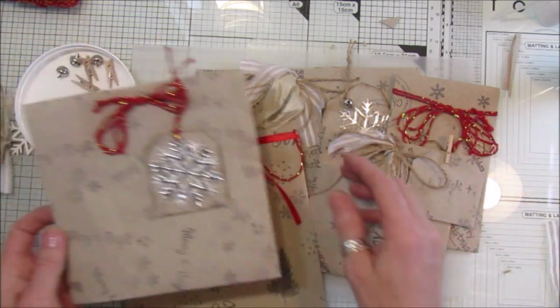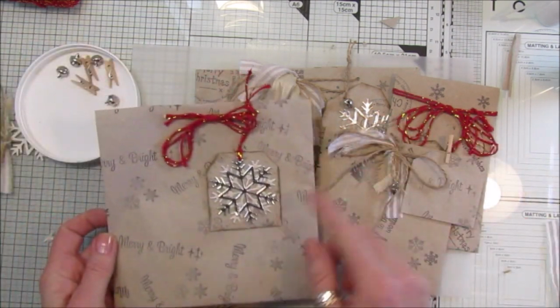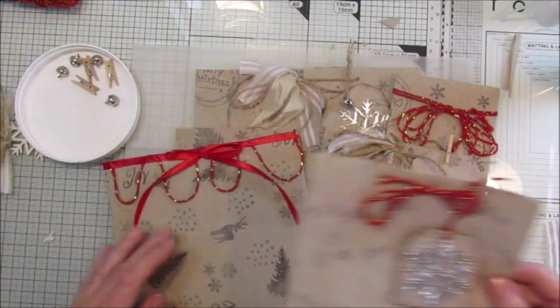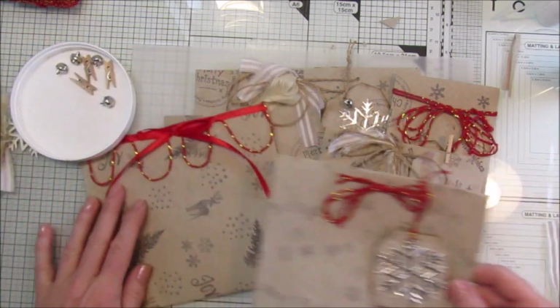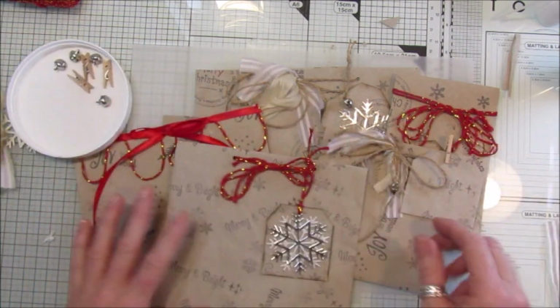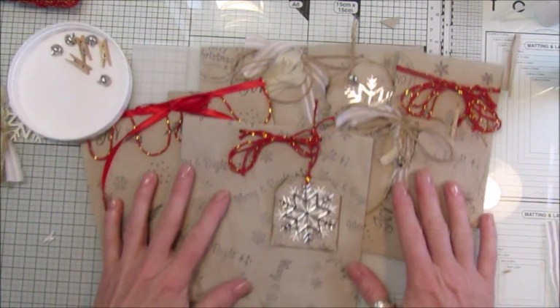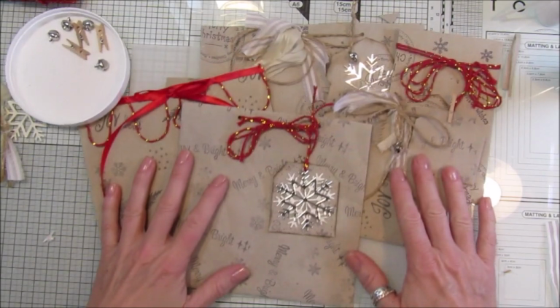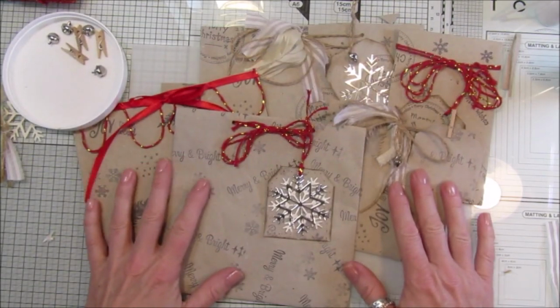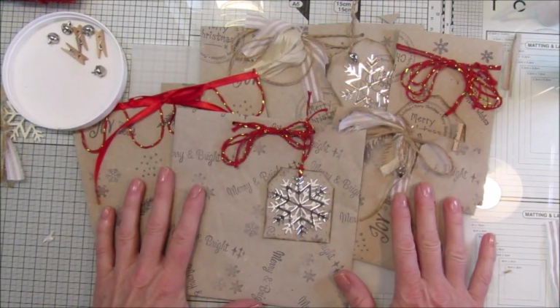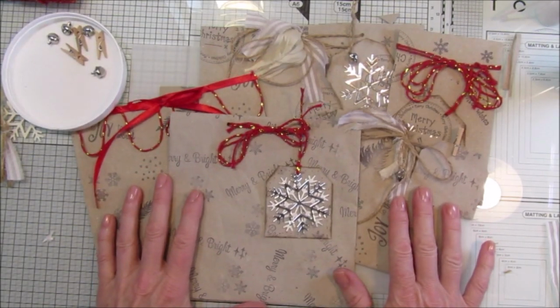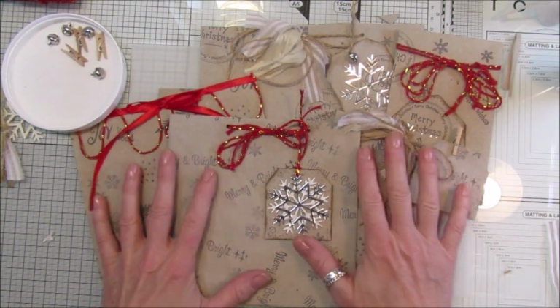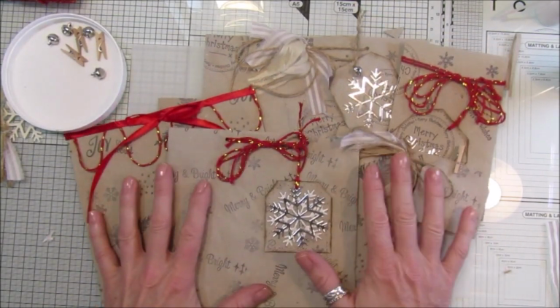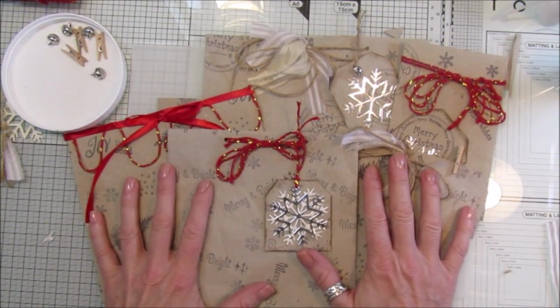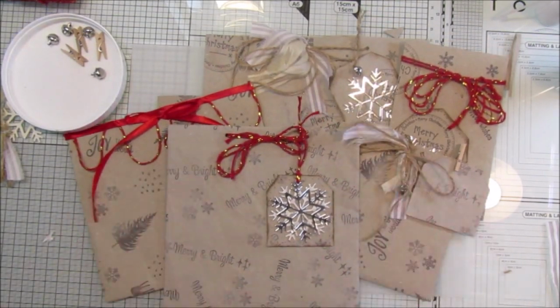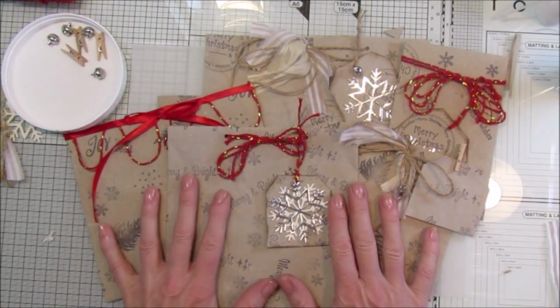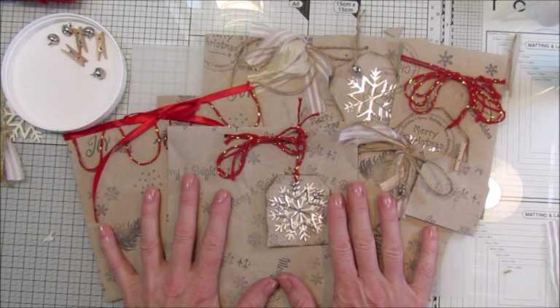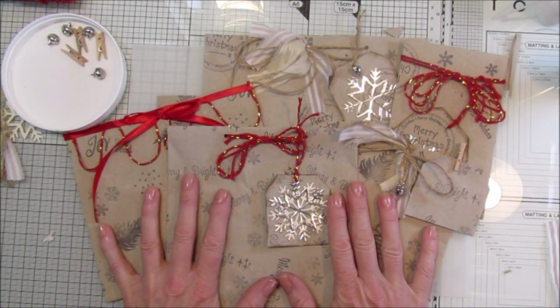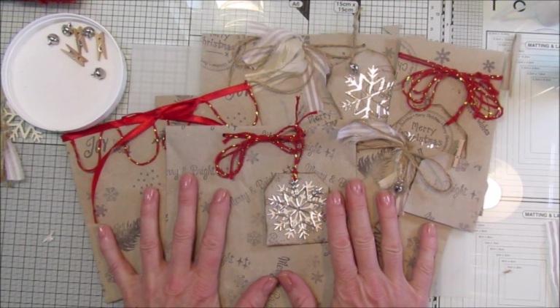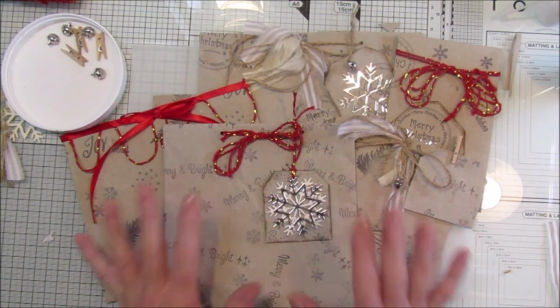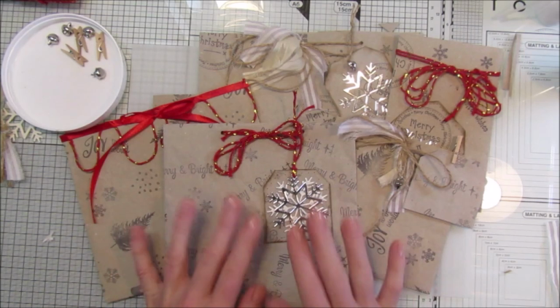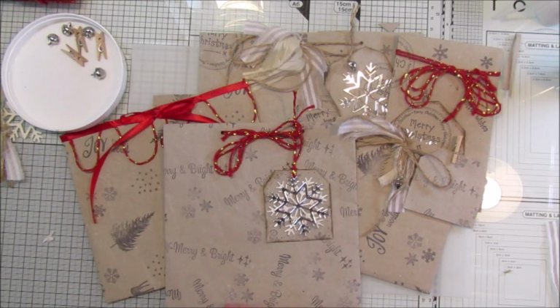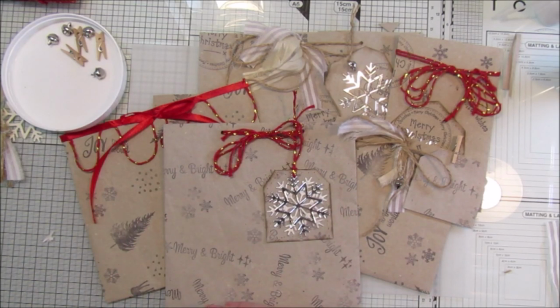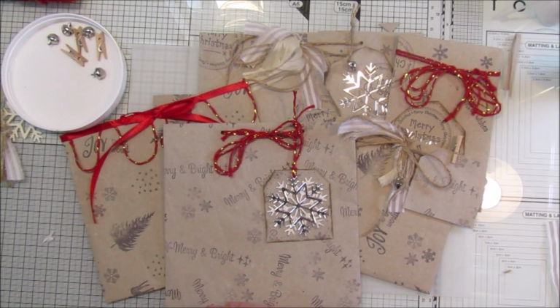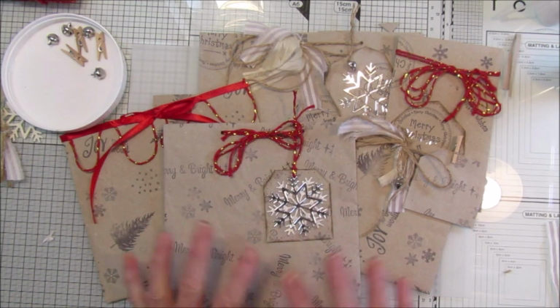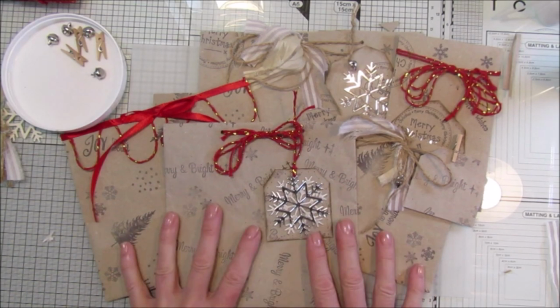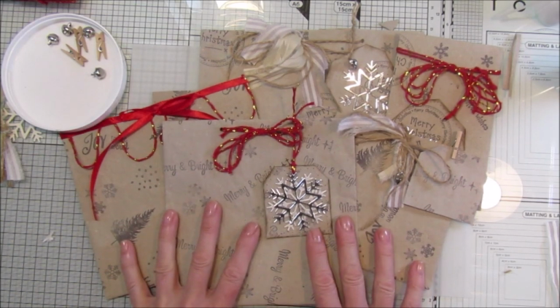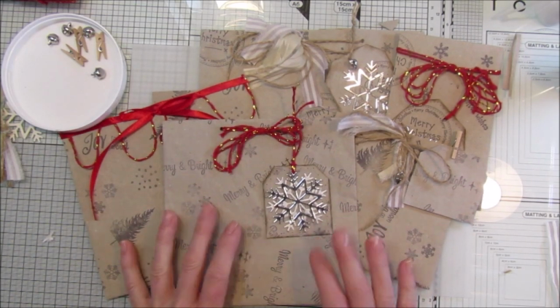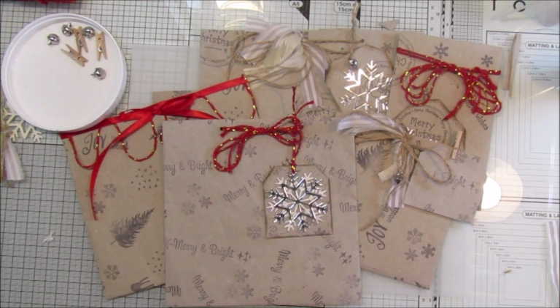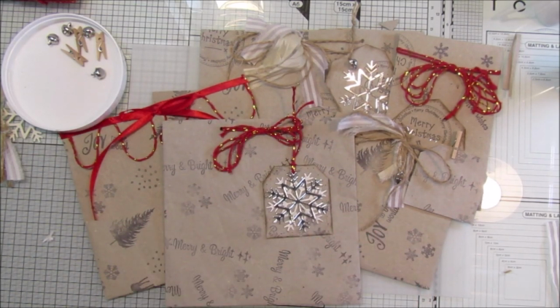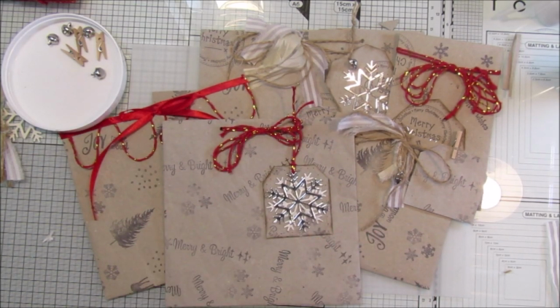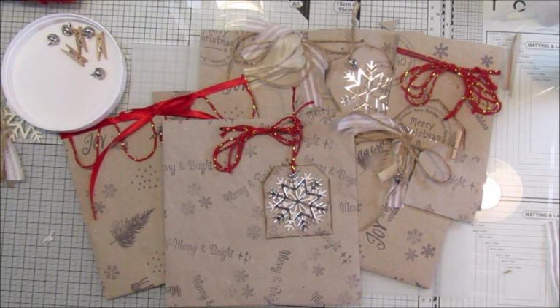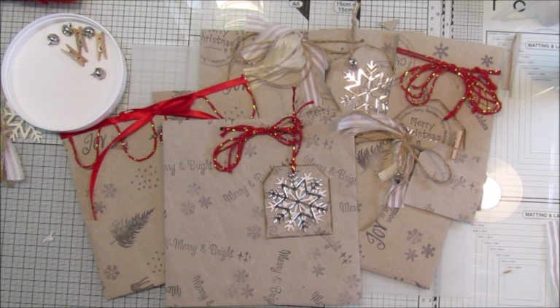Have a little bit of bling on them - I think they are gorgeous. Thank you so much for joining me, I hope you're all safe and well, and I will see you next time. Take care, bye!